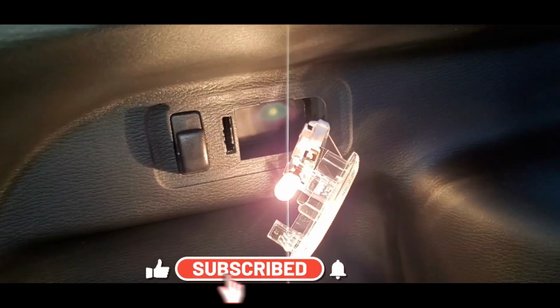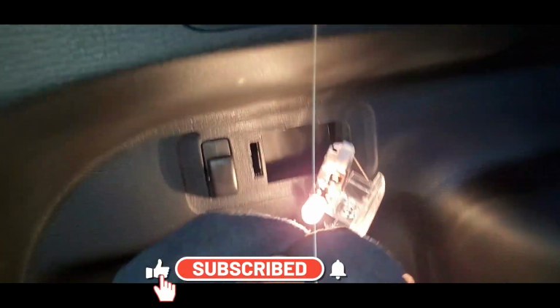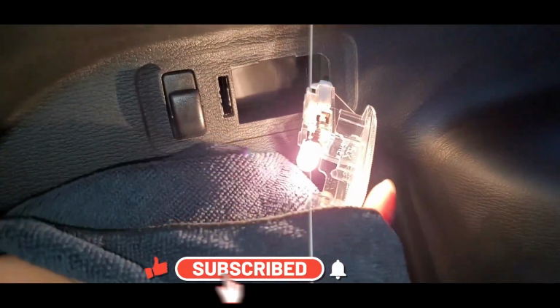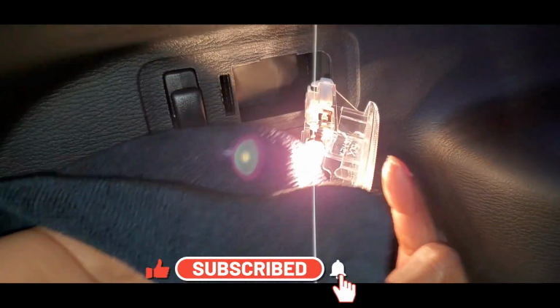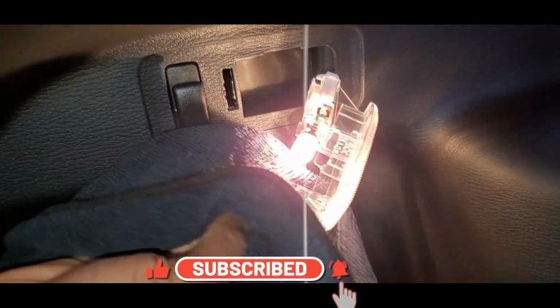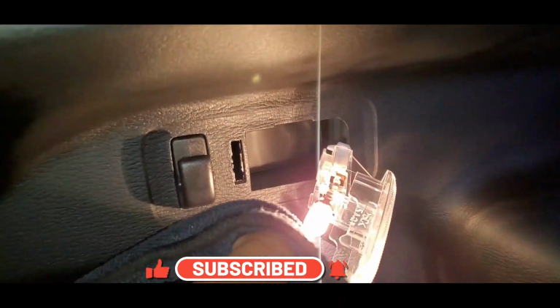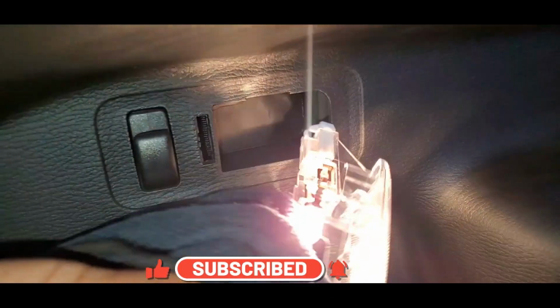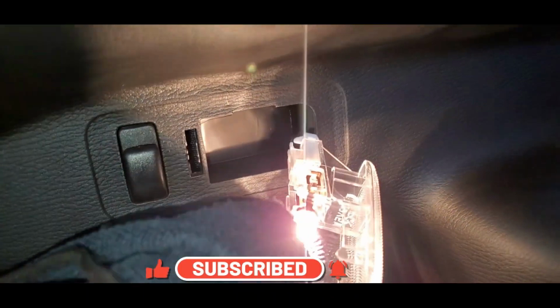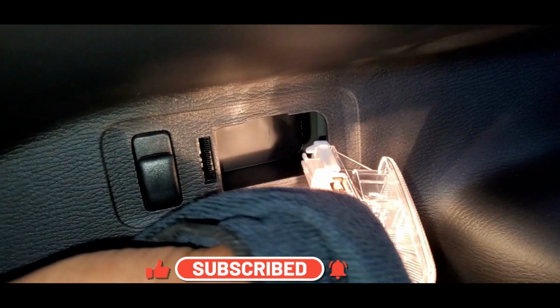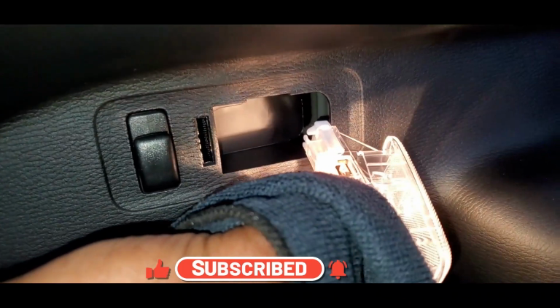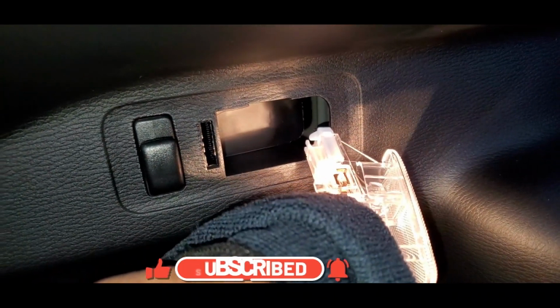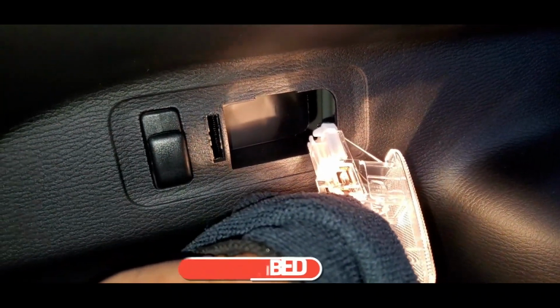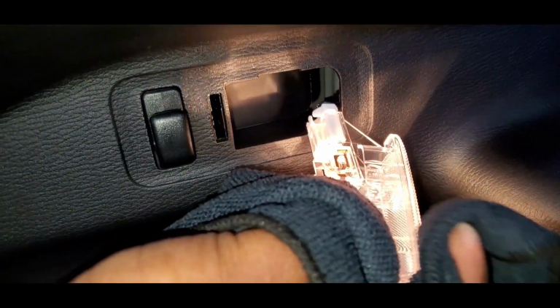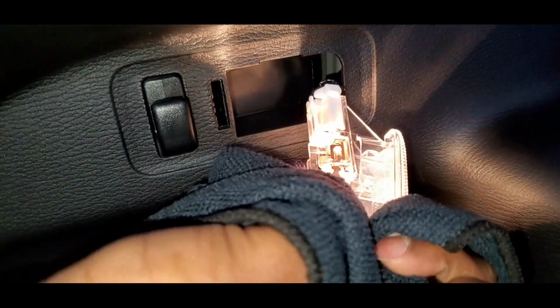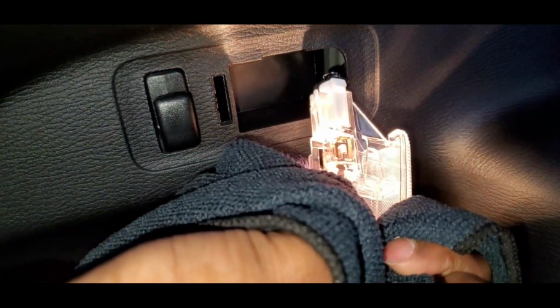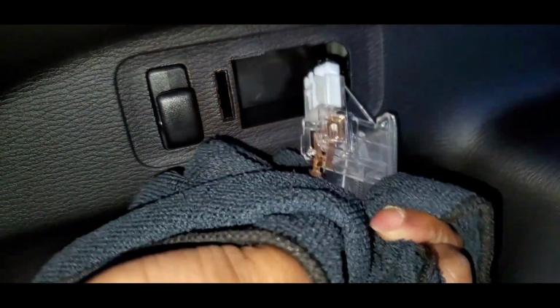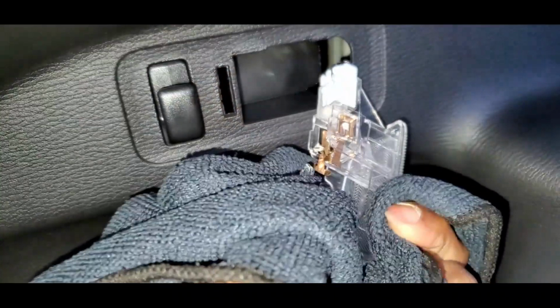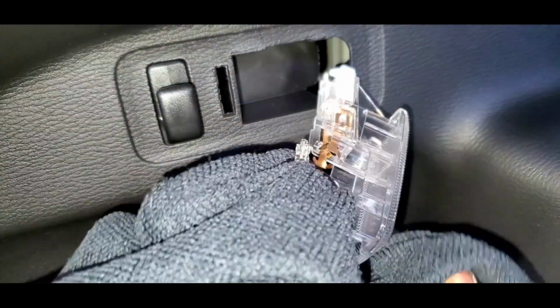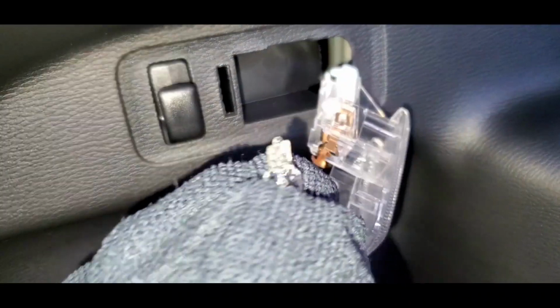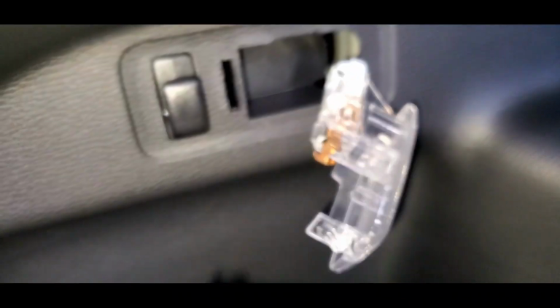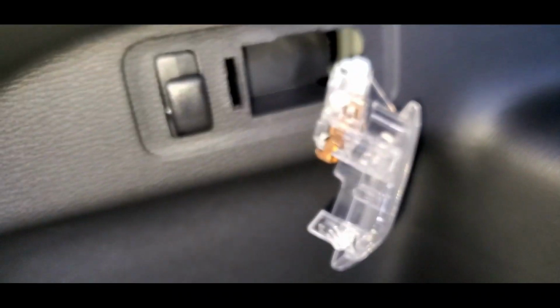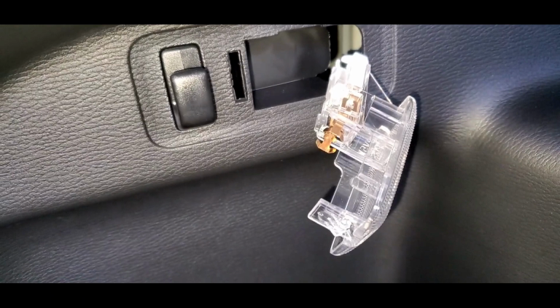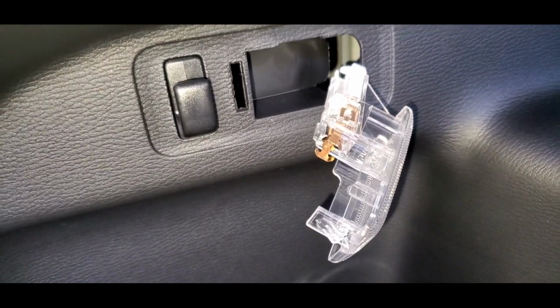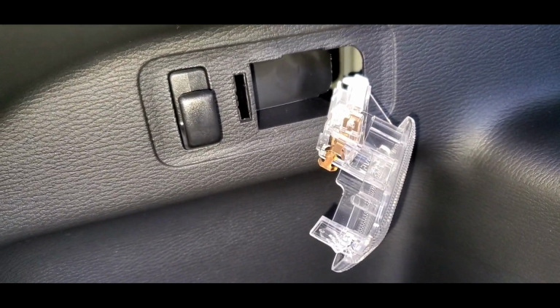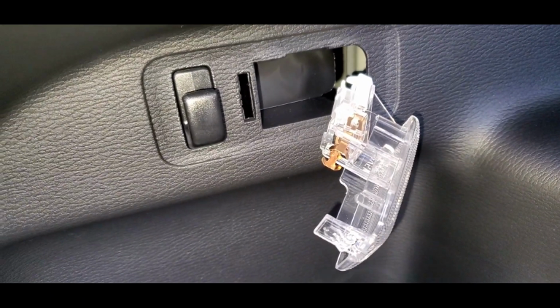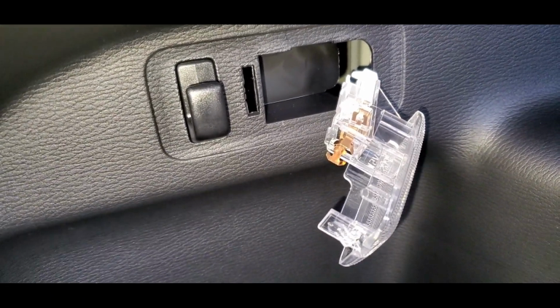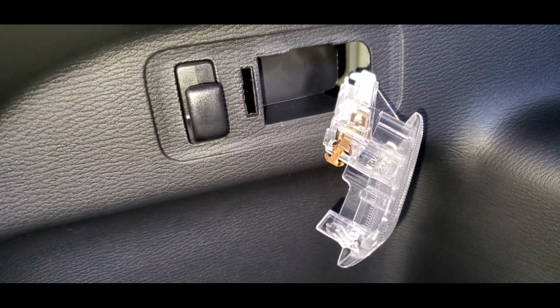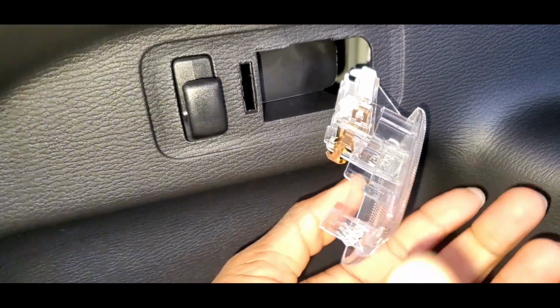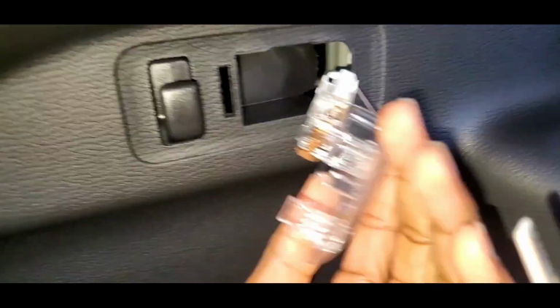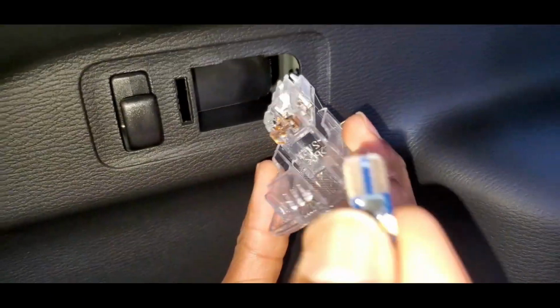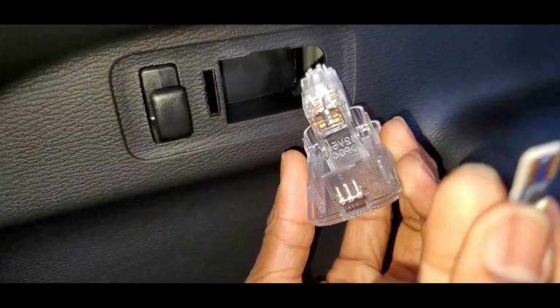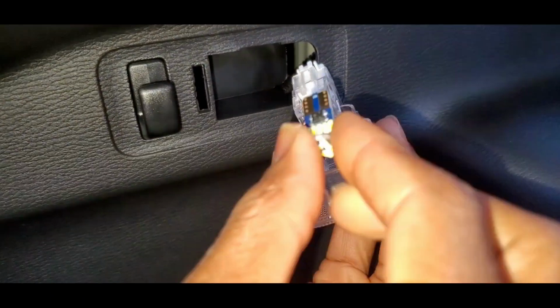The light bulb is hot, so you cannot hold it with your bare hands. You can use a piece of cloth to screw it out, or you can turn the light off and let it cool before taking it out.